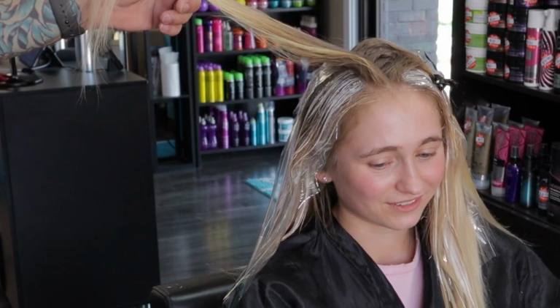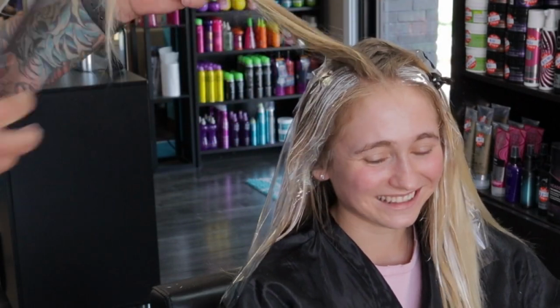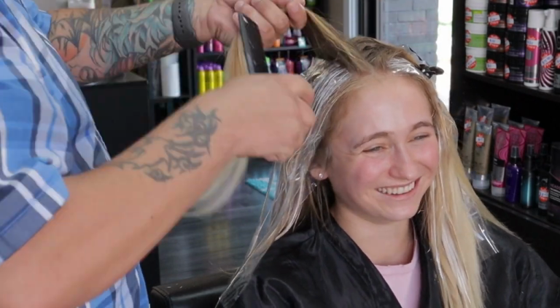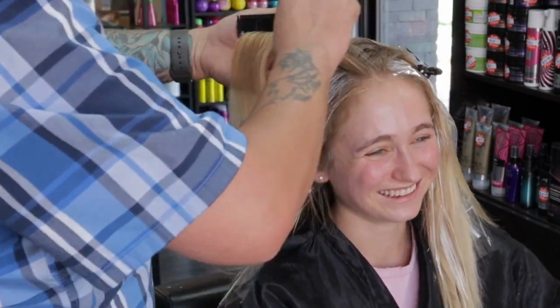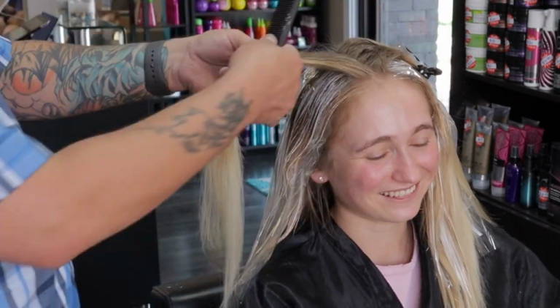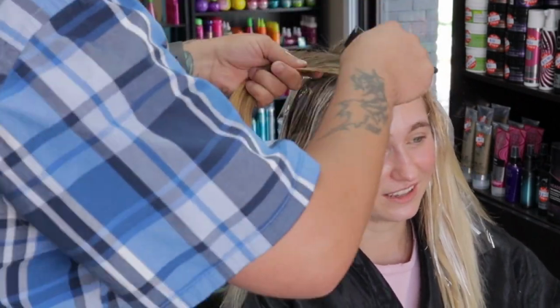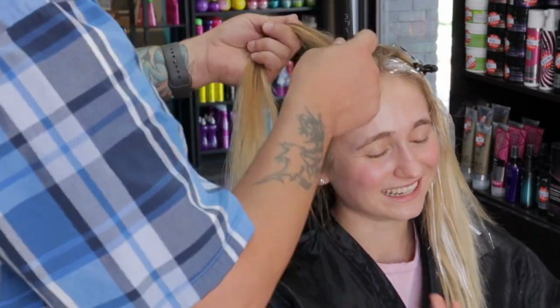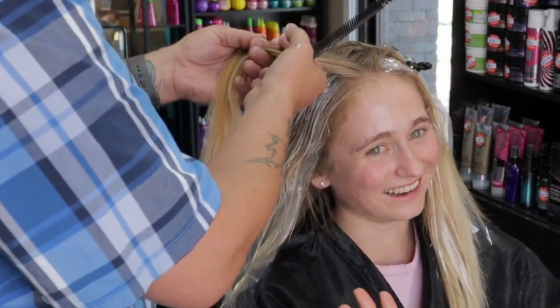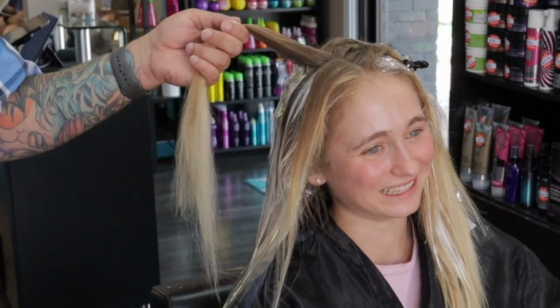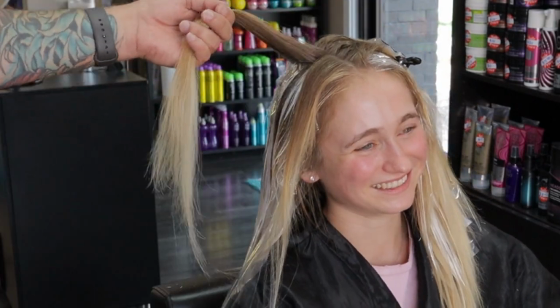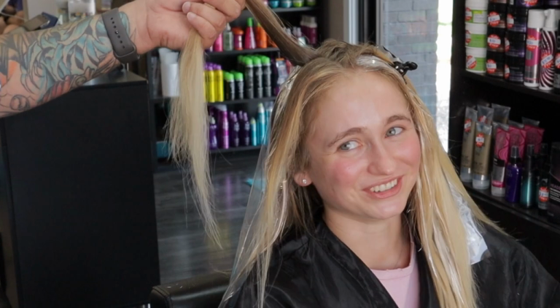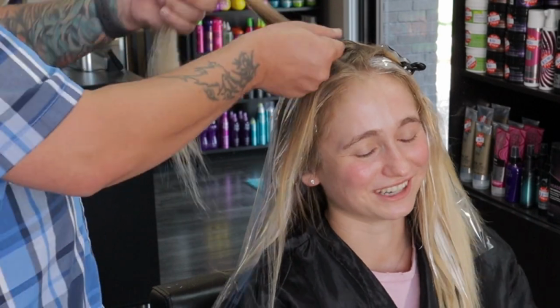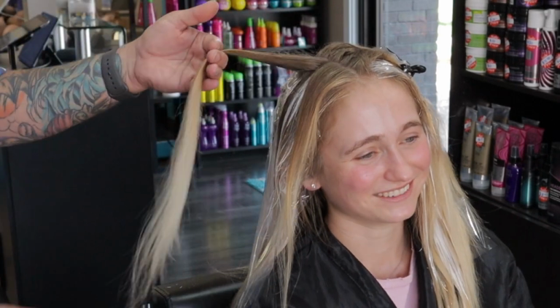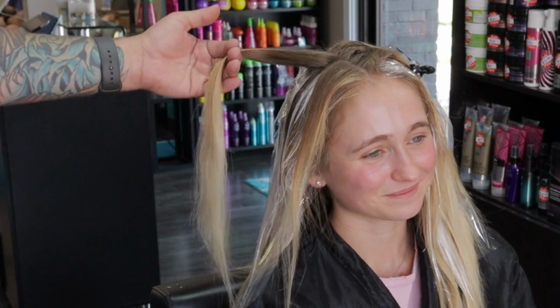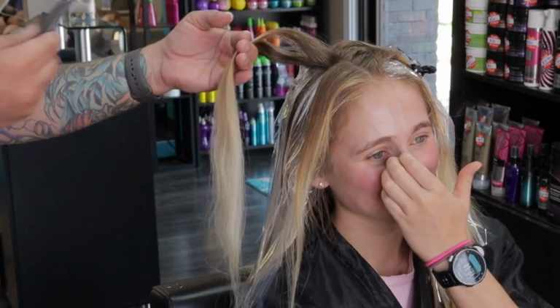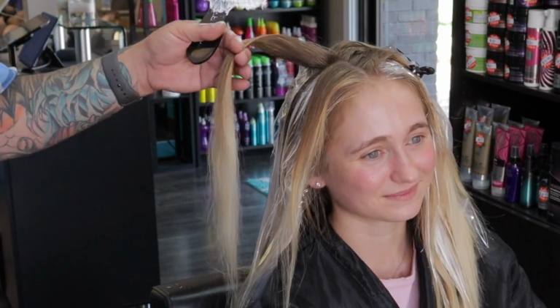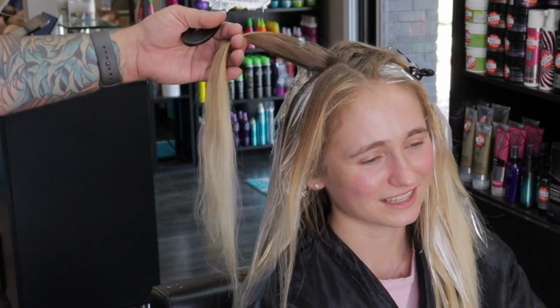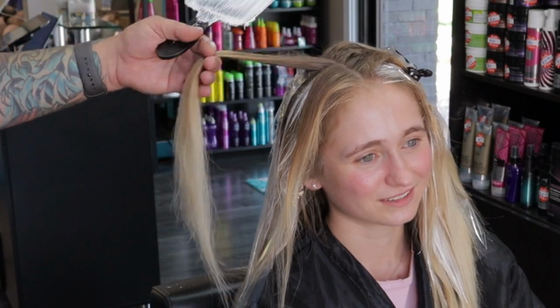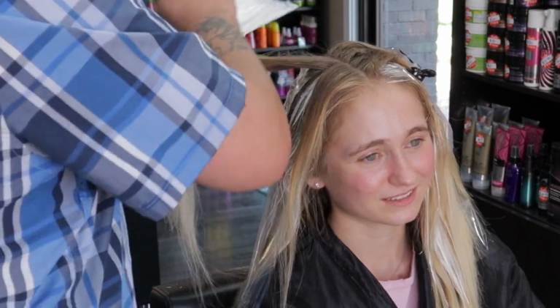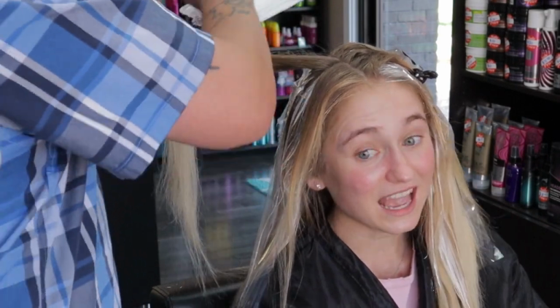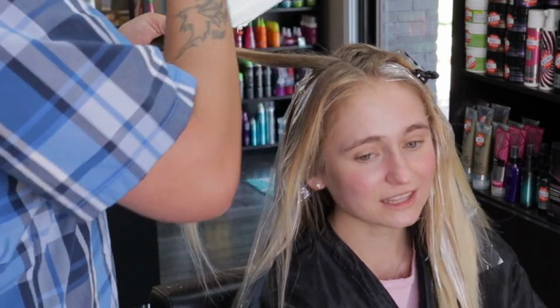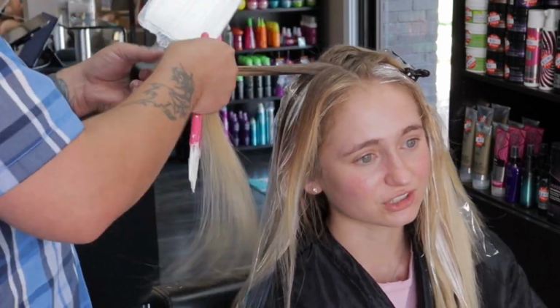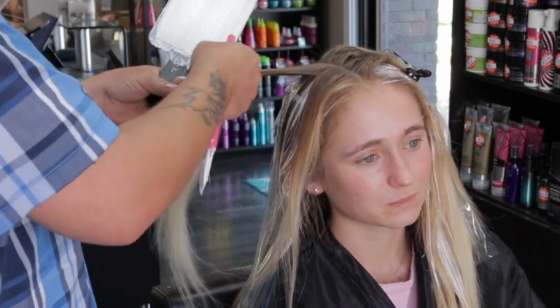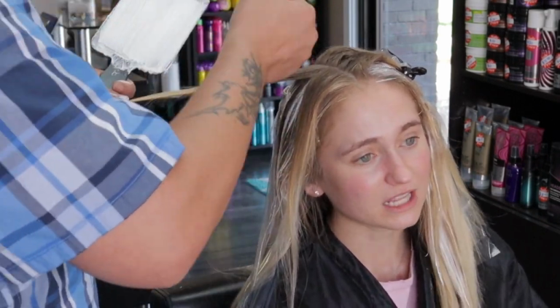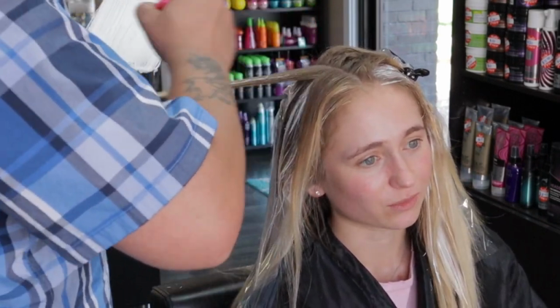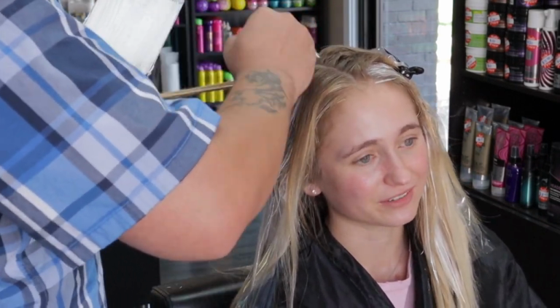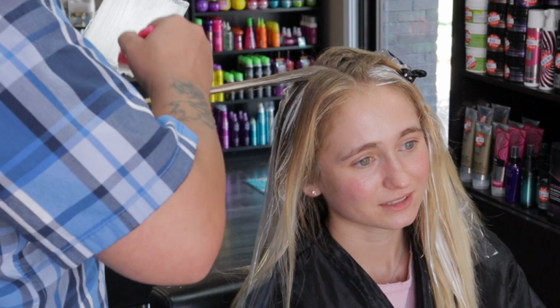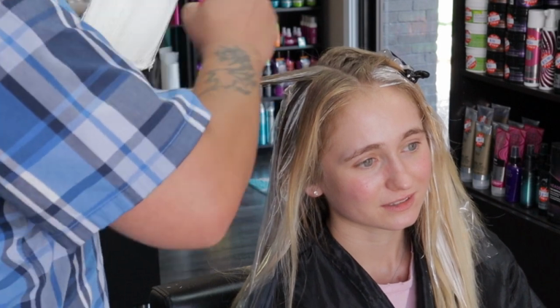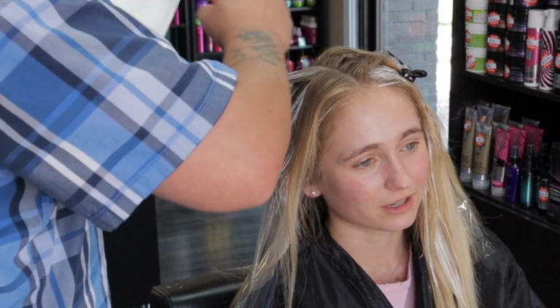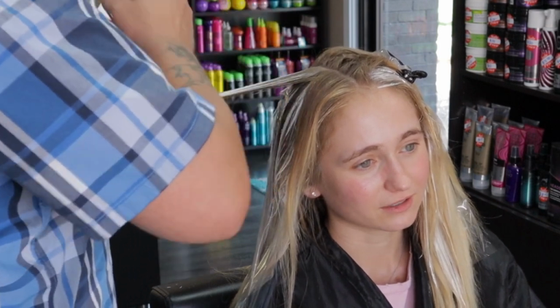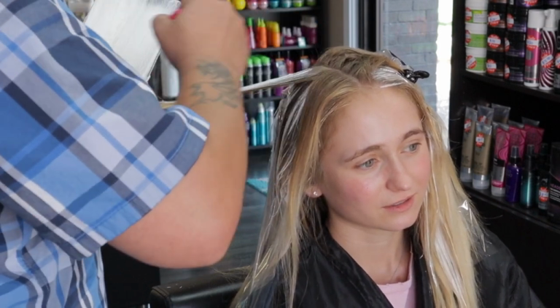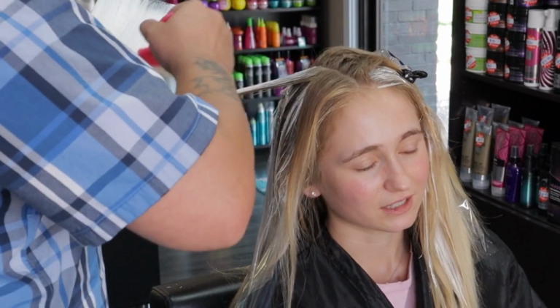On these last two sections, I'm applying a lot of lightener because I want to achieve a lot of lift and get her that really nice bright blonde she's looking for.